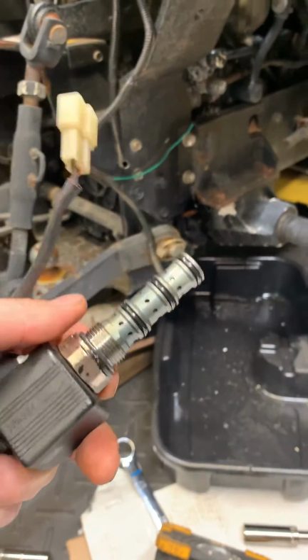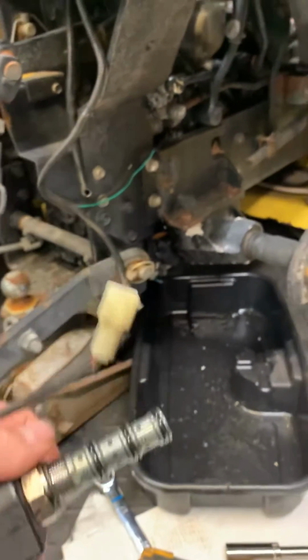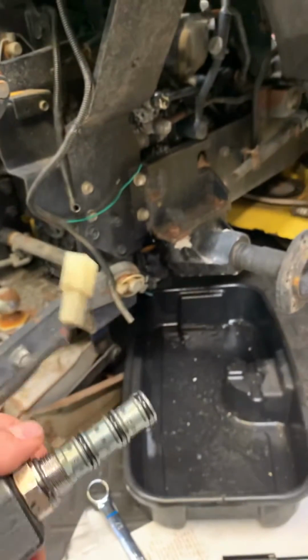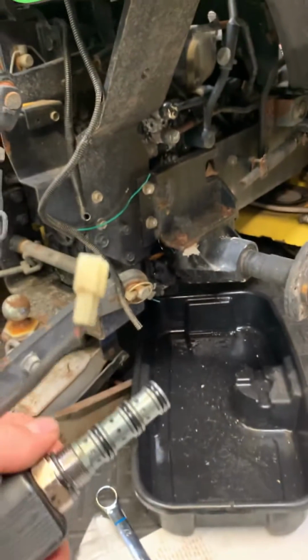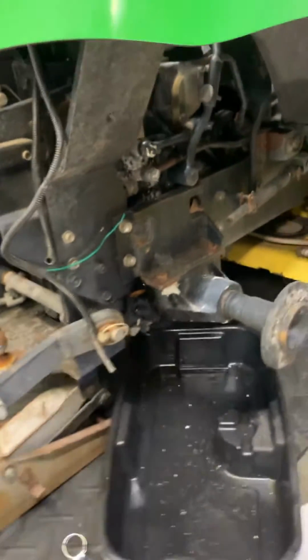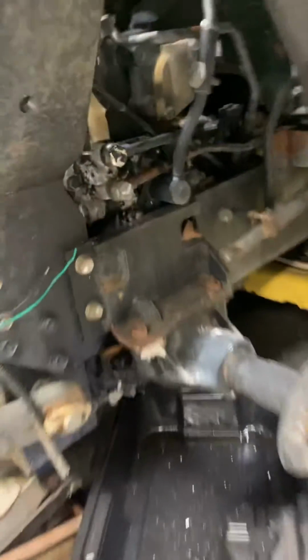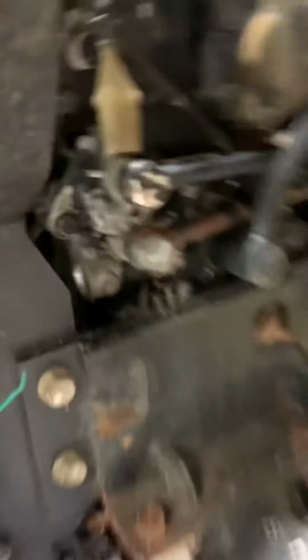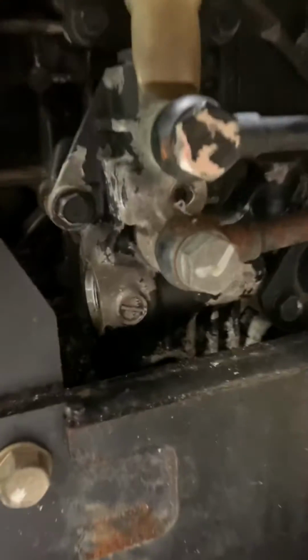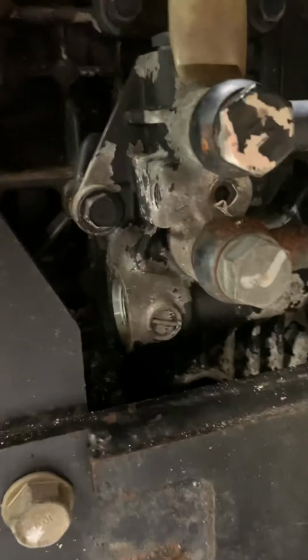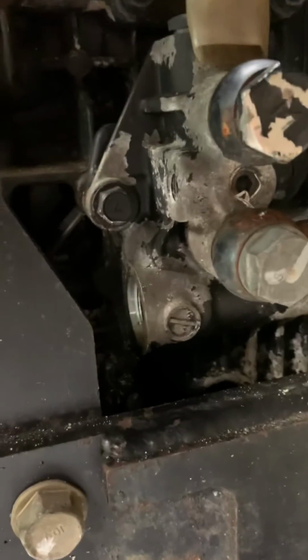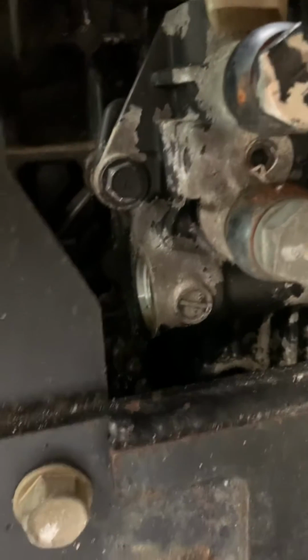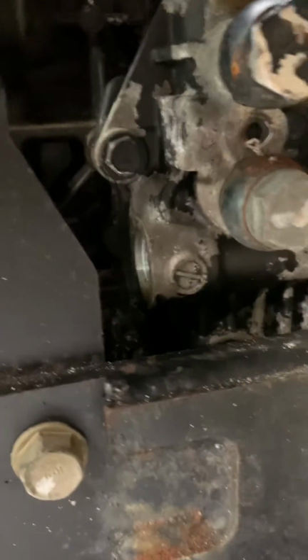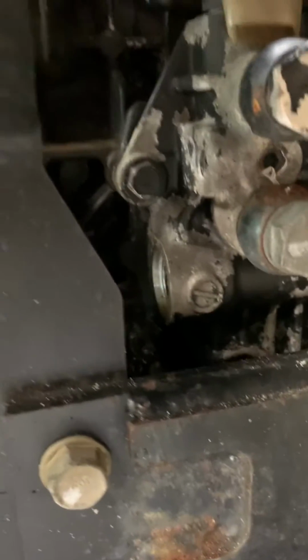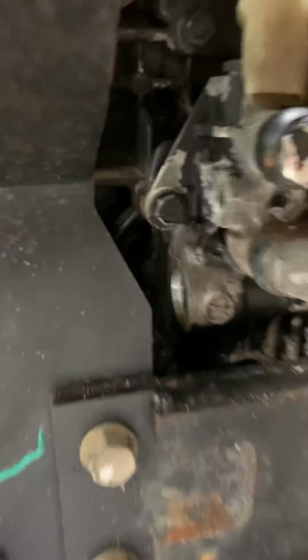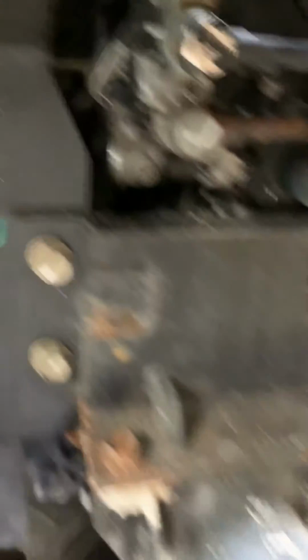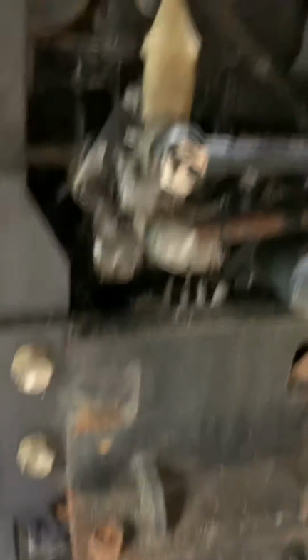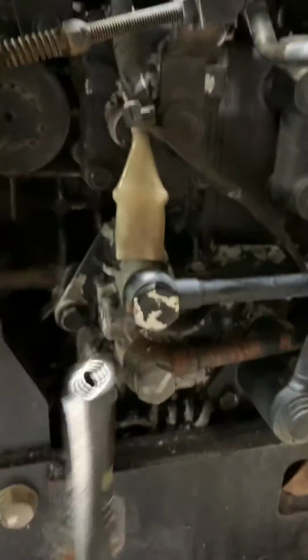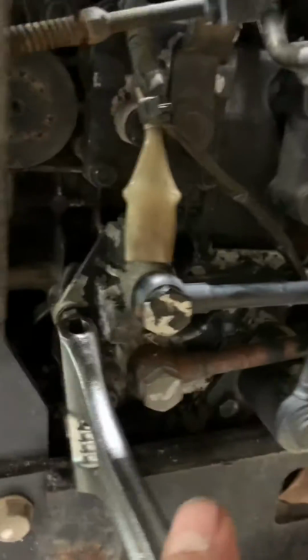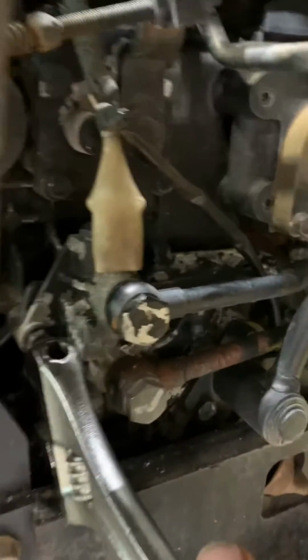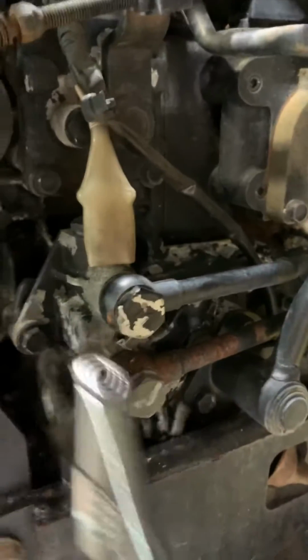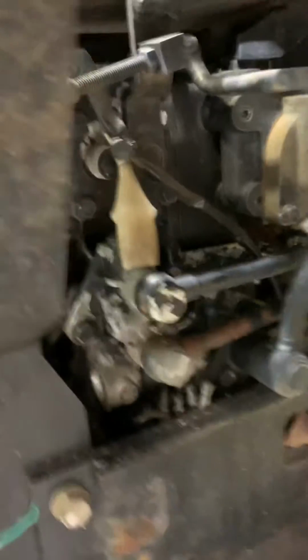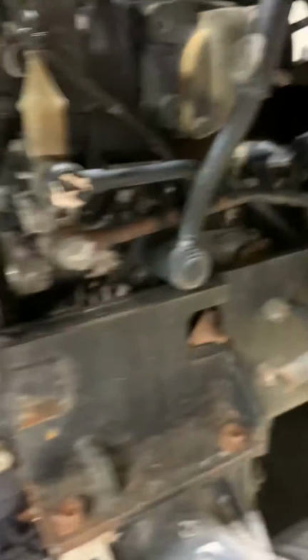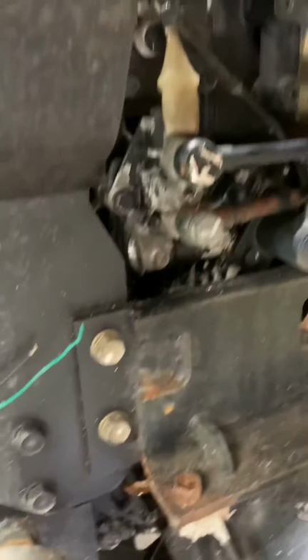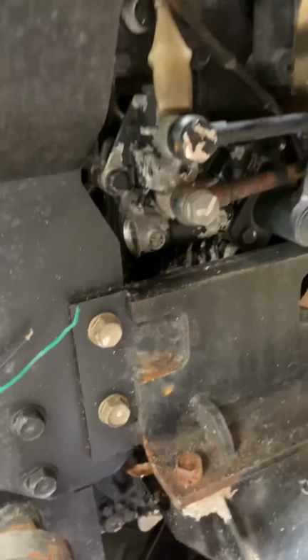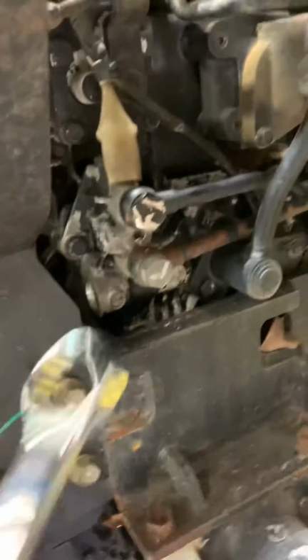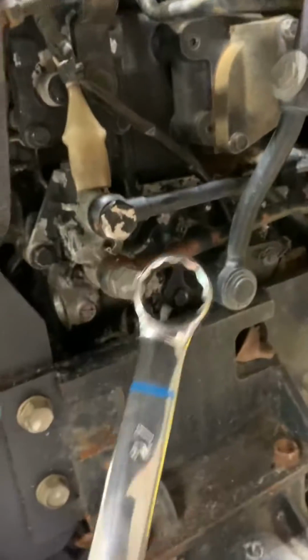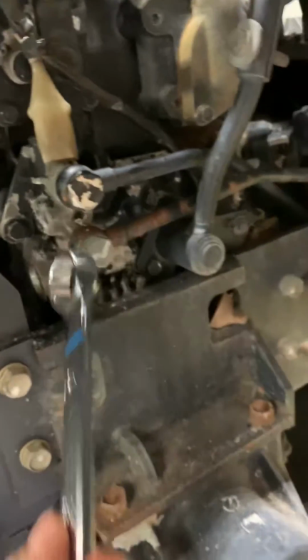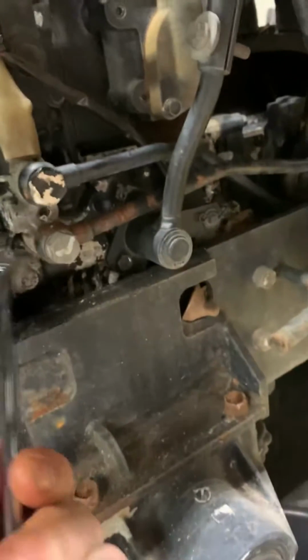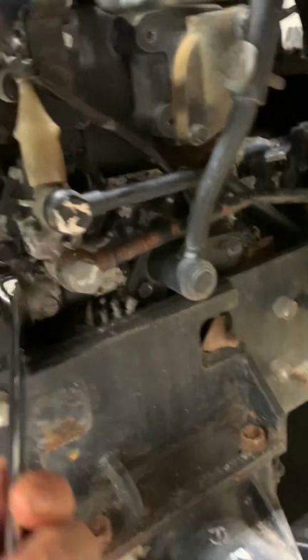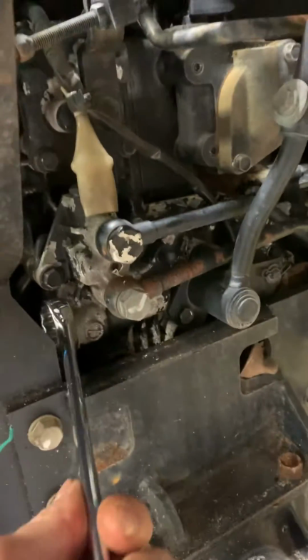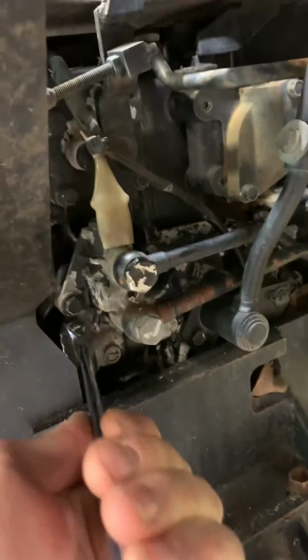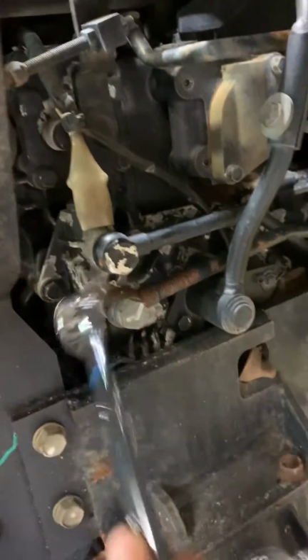You just have to have a 27 millimeter wrench to get inside here — there's a bolt right there. If you use a crescent wrench, you won't be able to get to it. So you're going to have to go get a 27 millimeter wrench, then you're able to fit it on there and turn it.